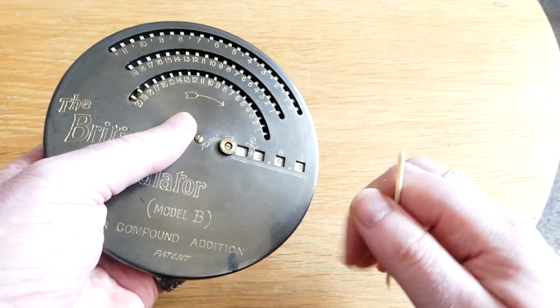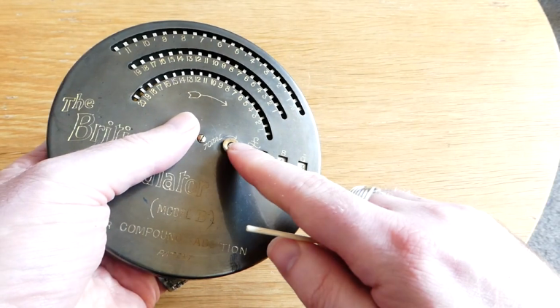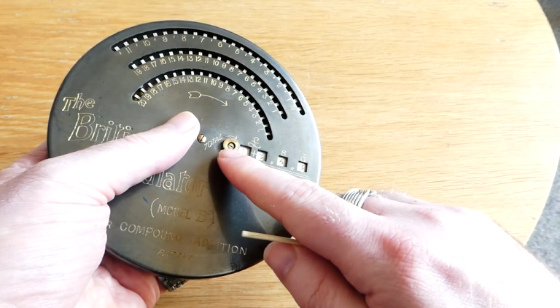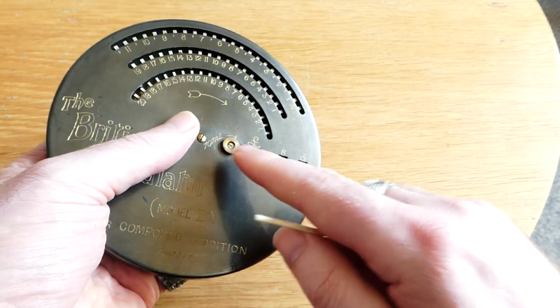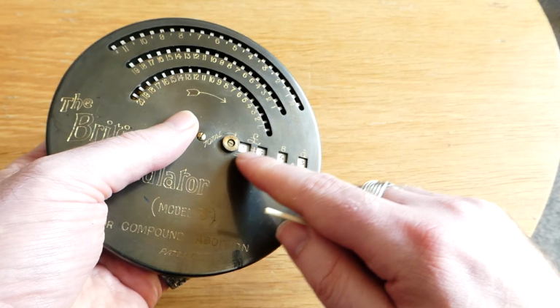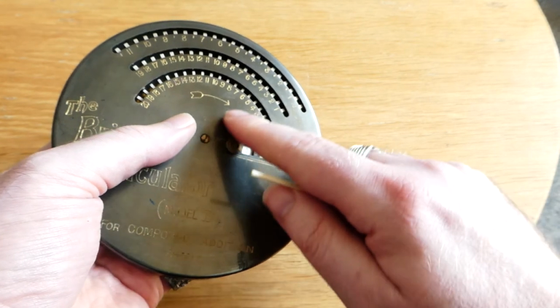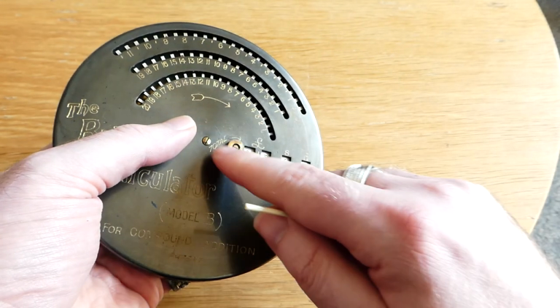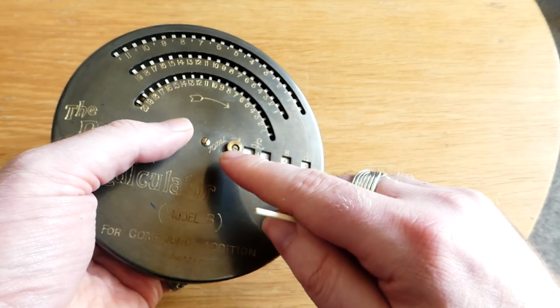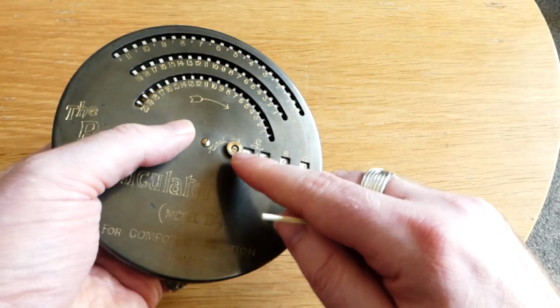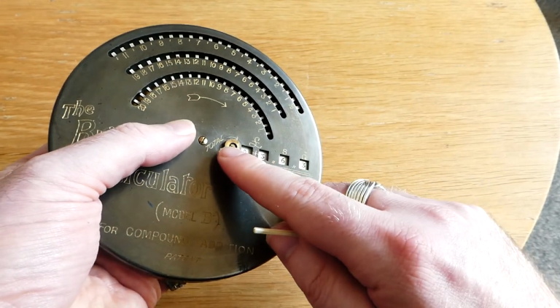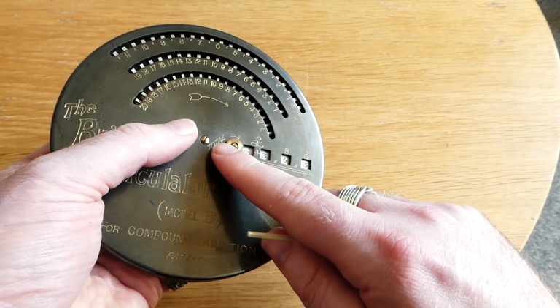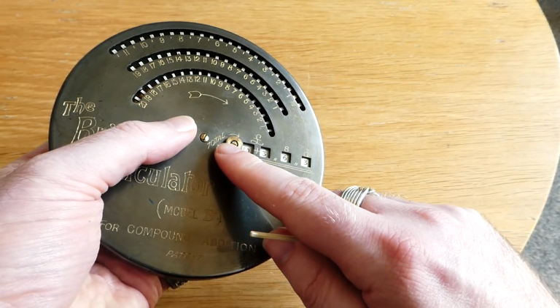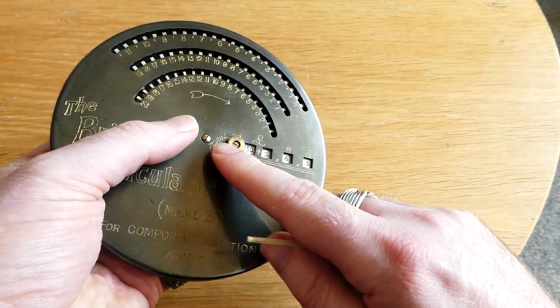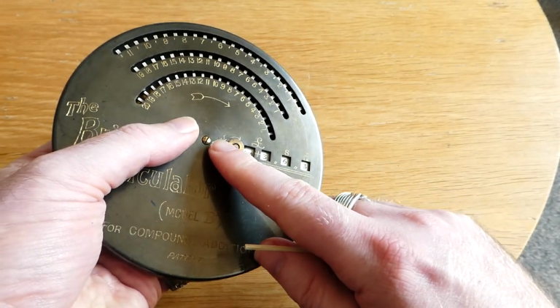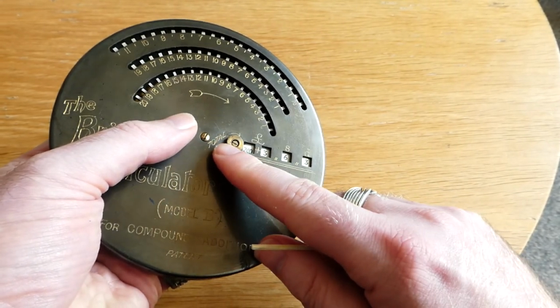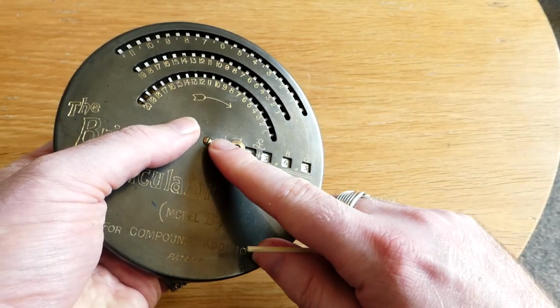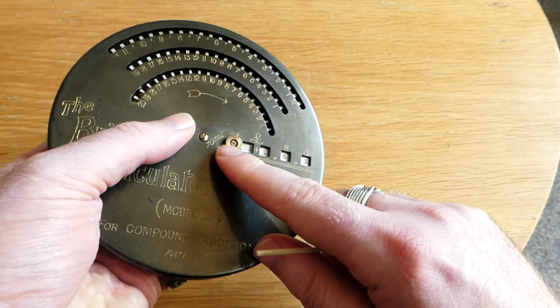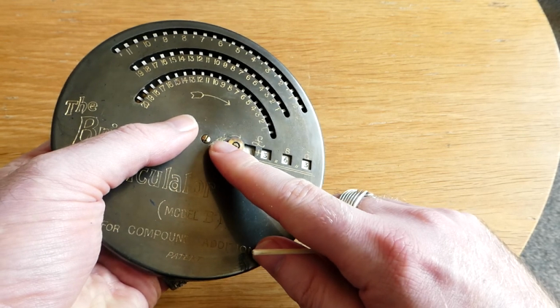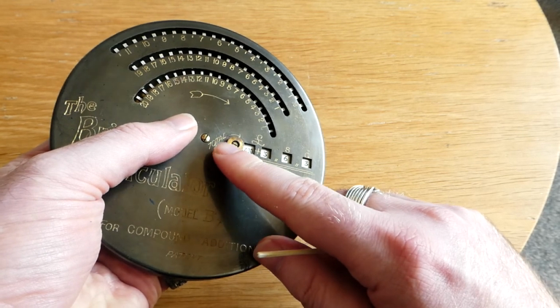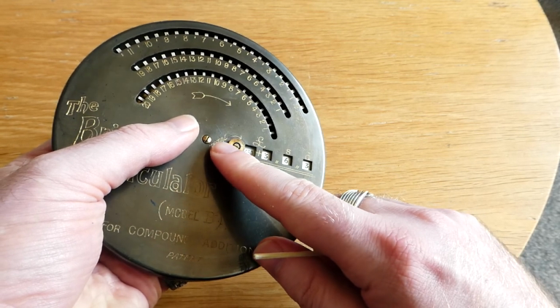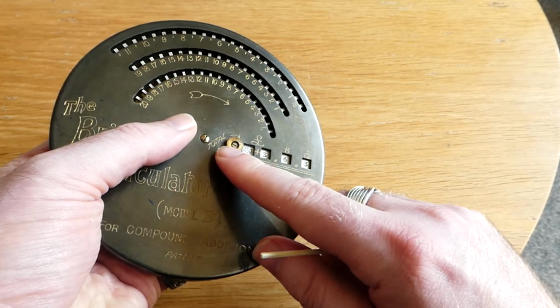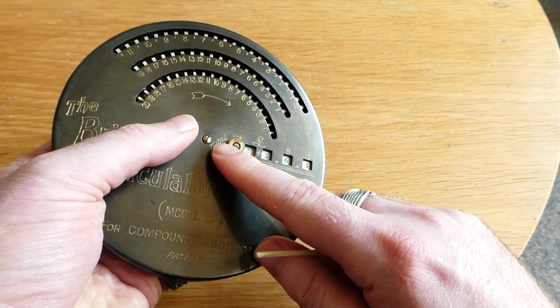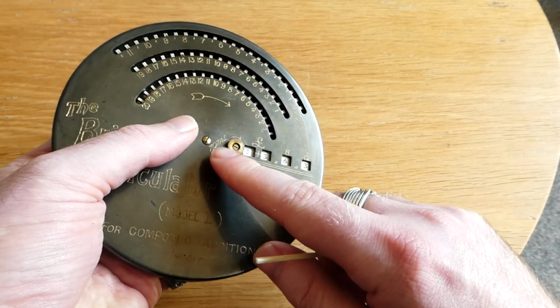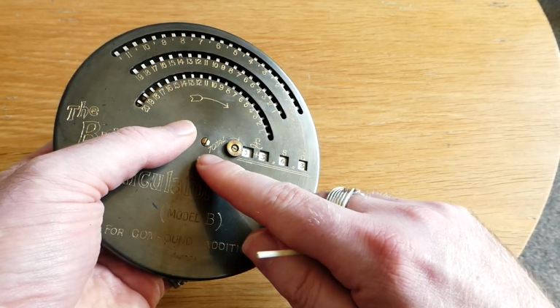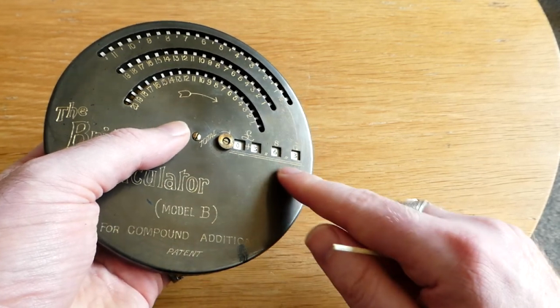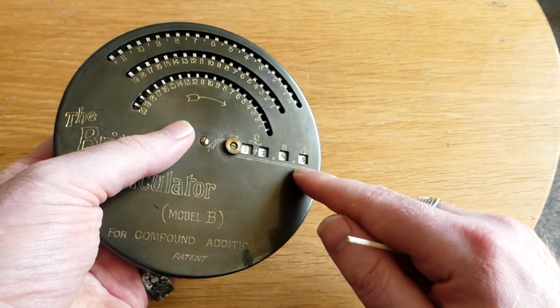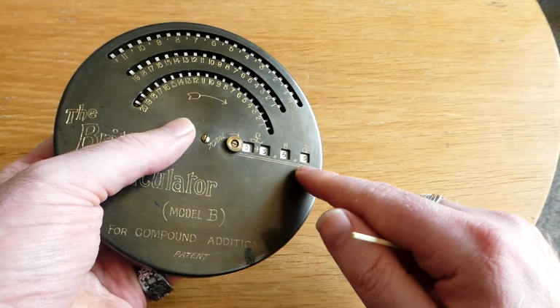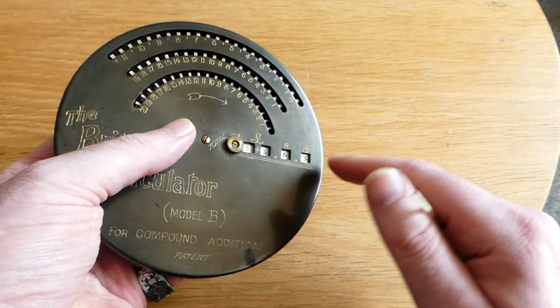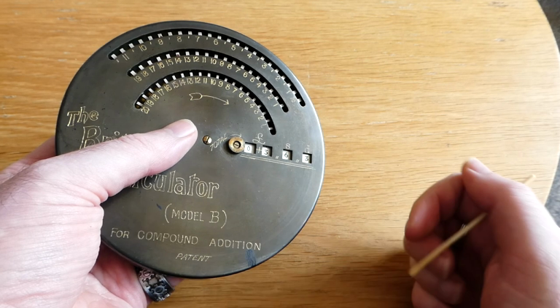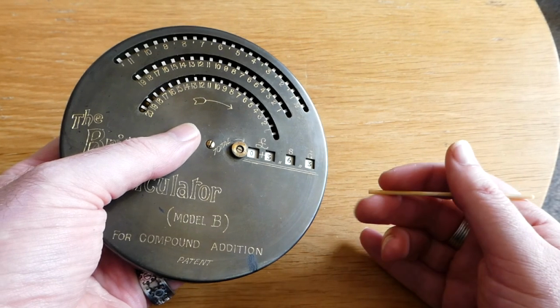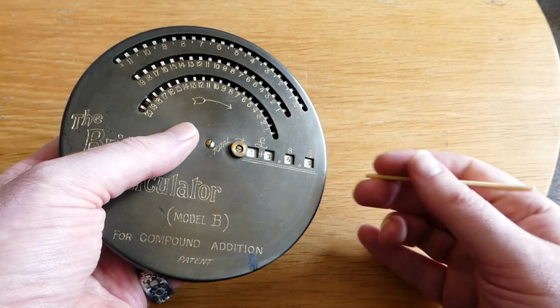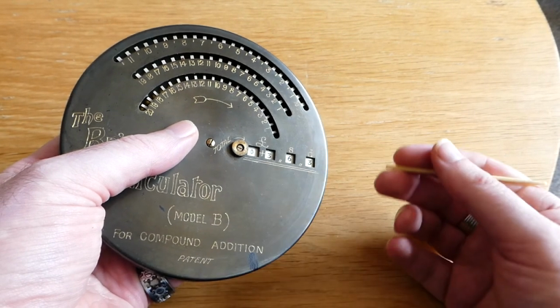This third ring carries when it hits 50. And this inner wheel — it's not a ring — goes up to 450. So any amount below 500 pounds you can add up.